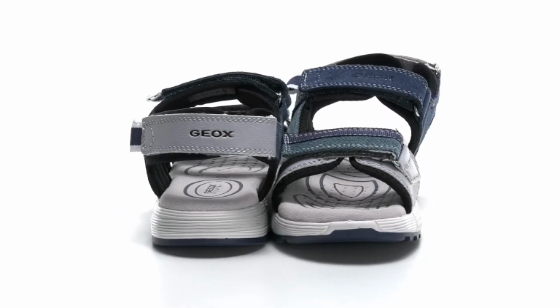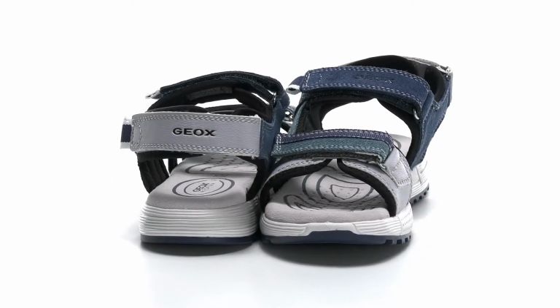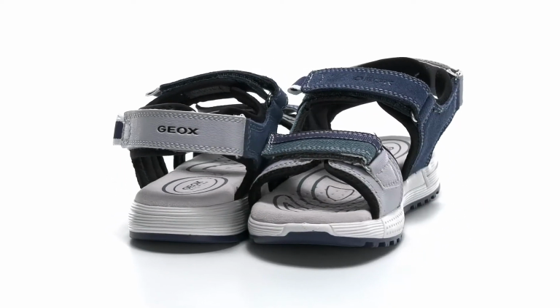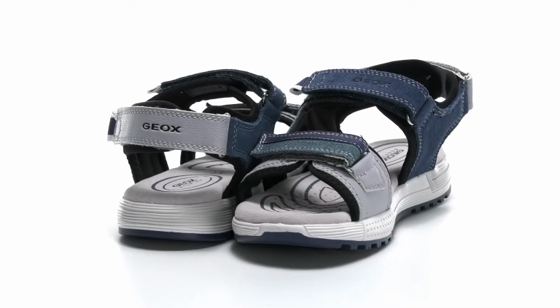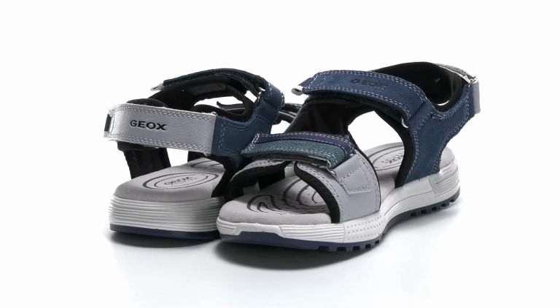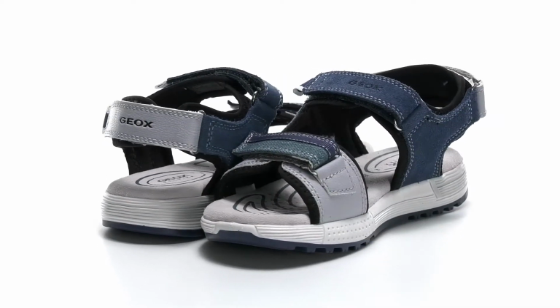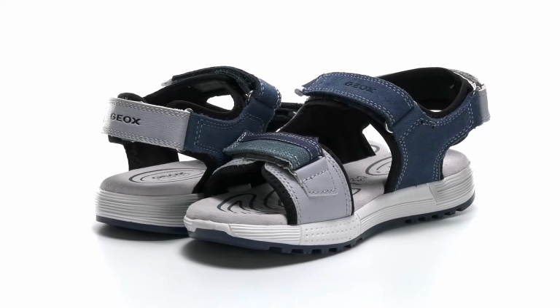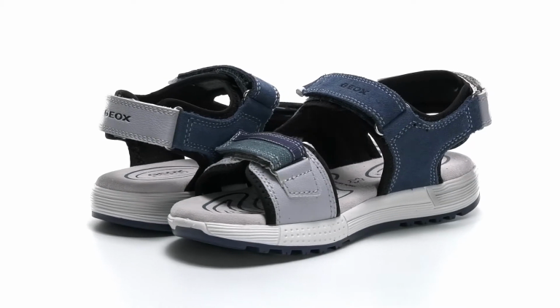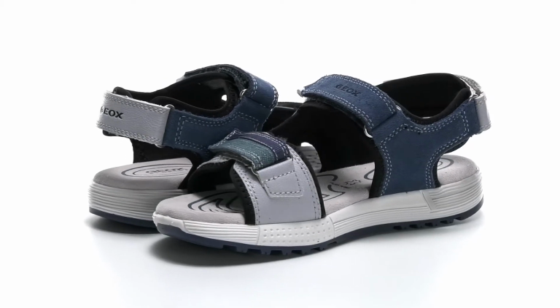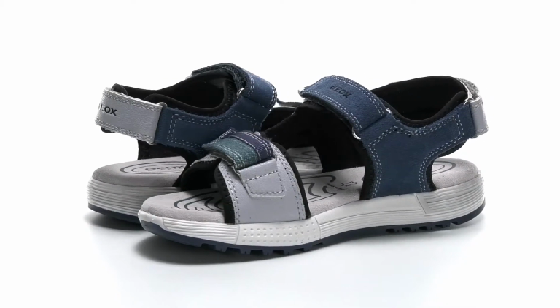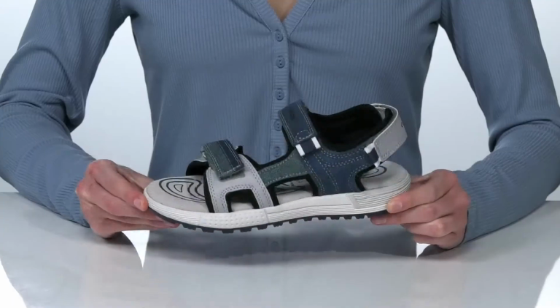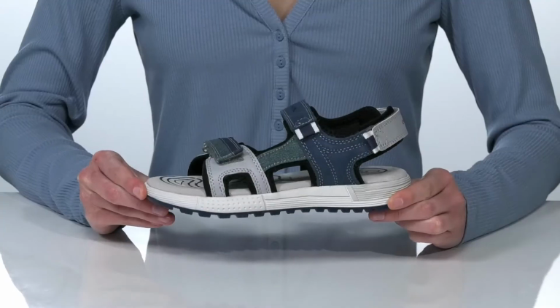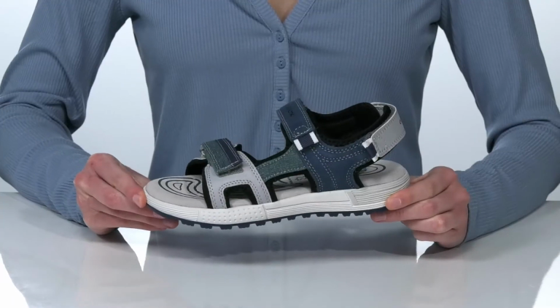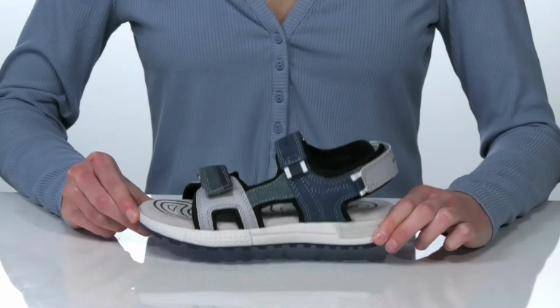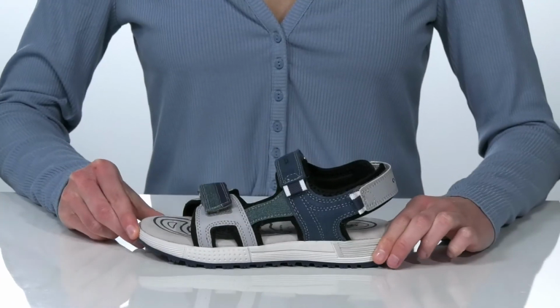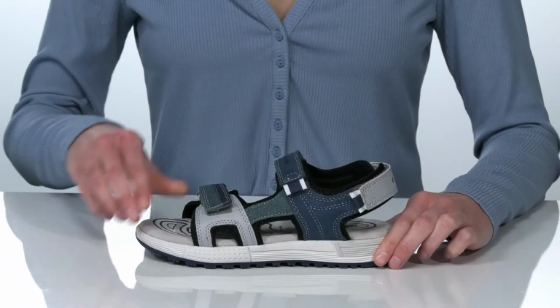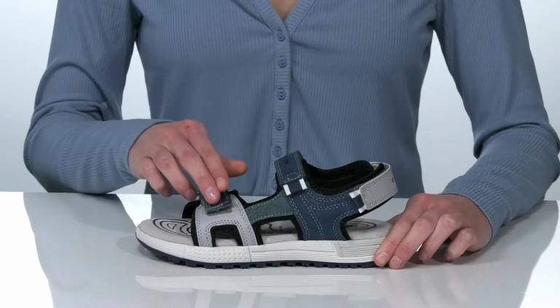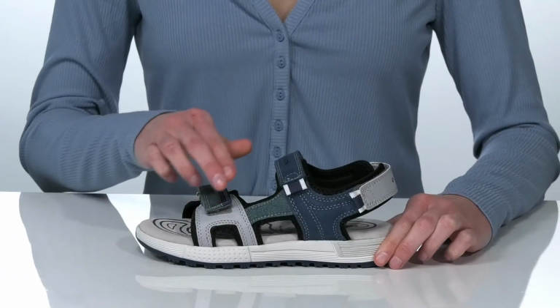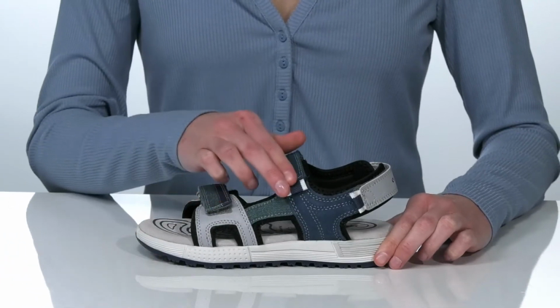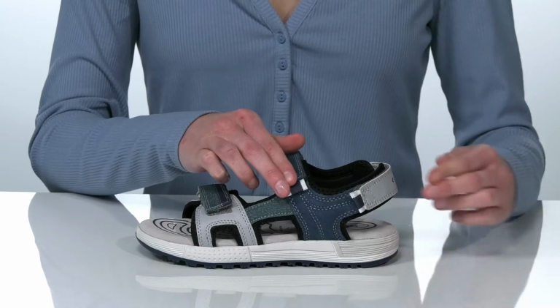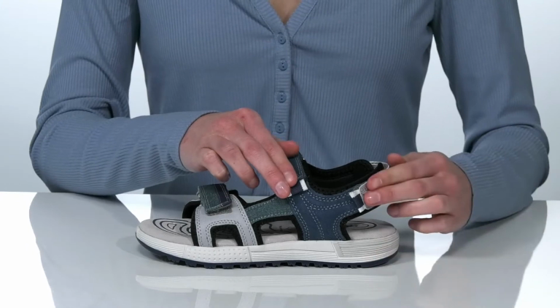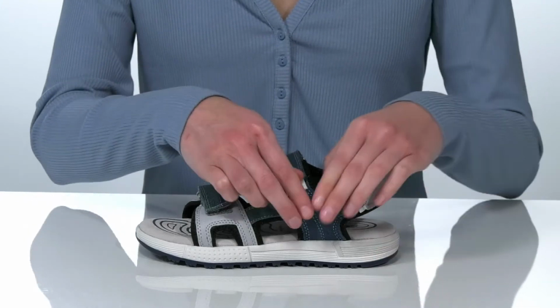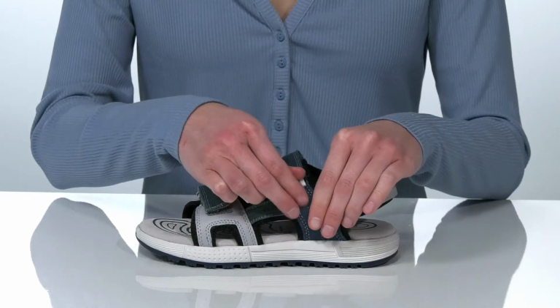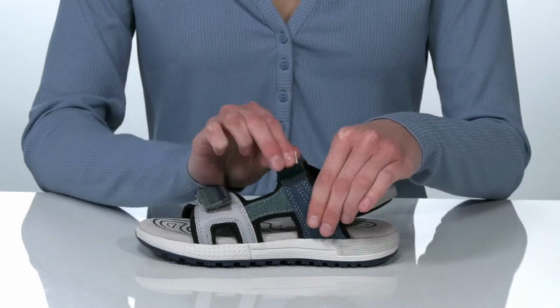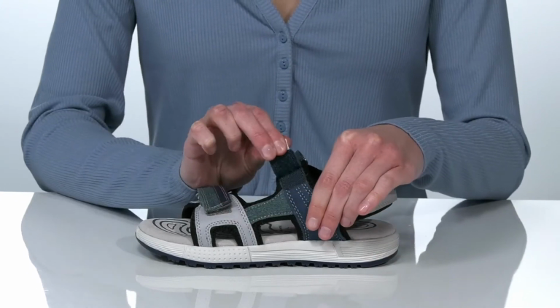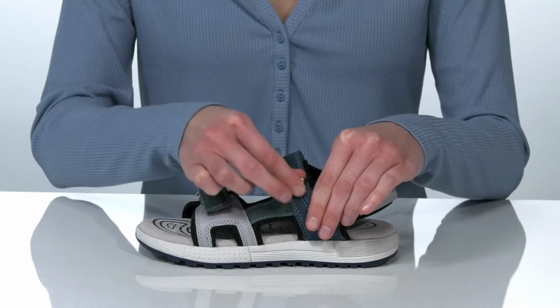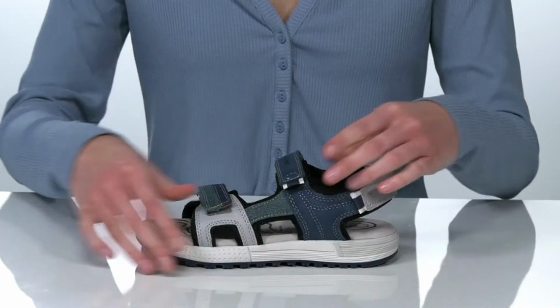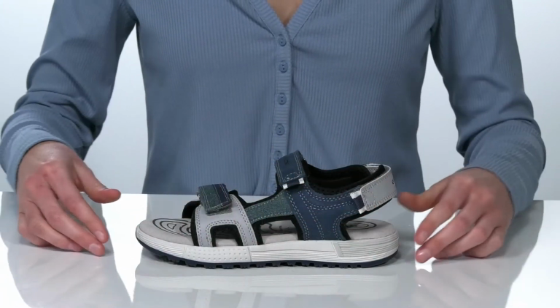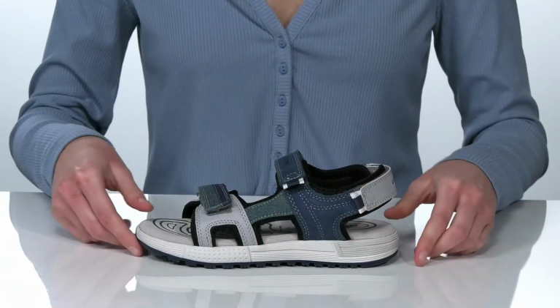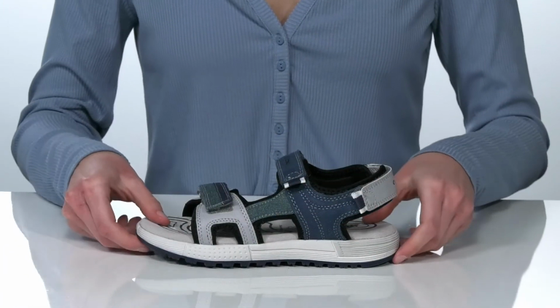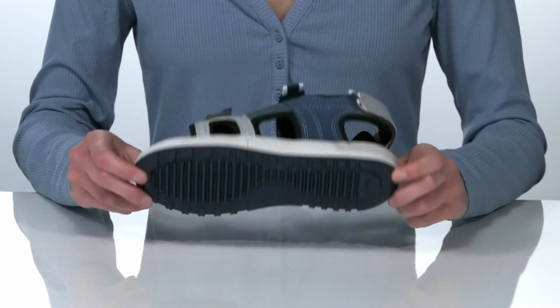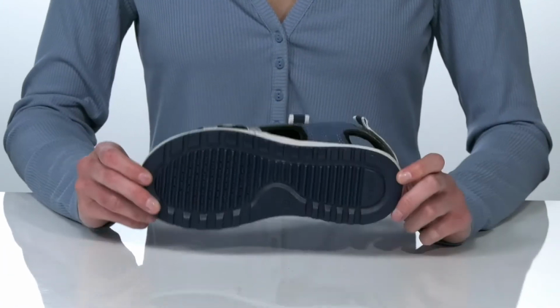These sandals are a great style for the summer. The upper is made of leather and textile, and they have three points of adjustability for a super customizable fit.